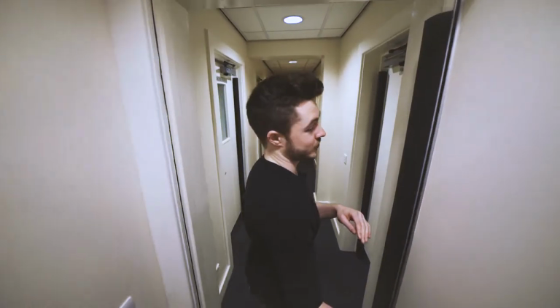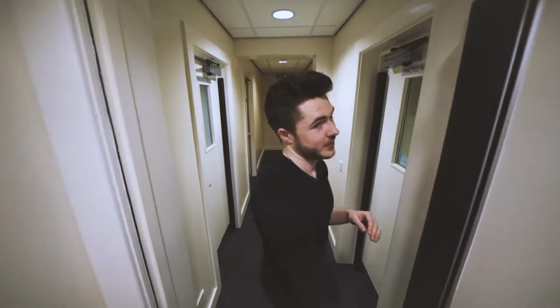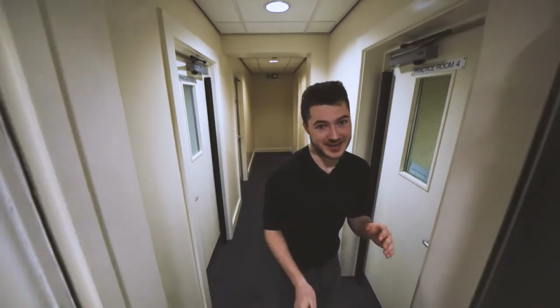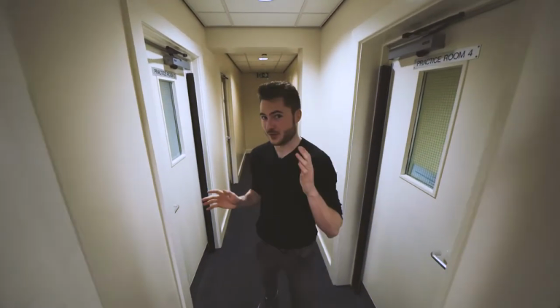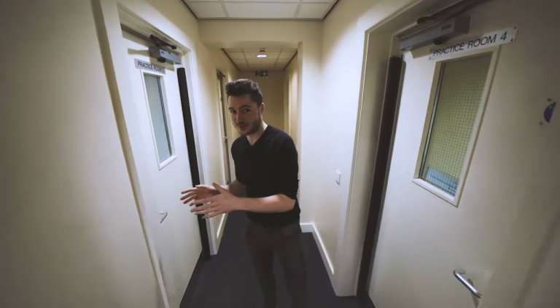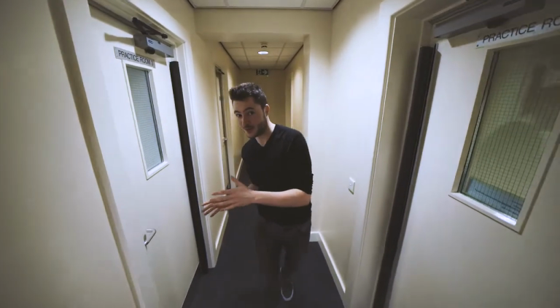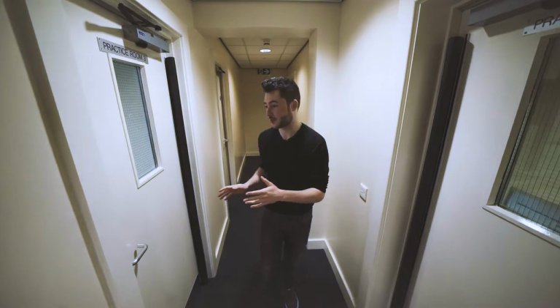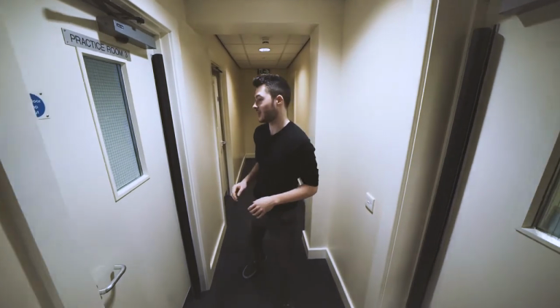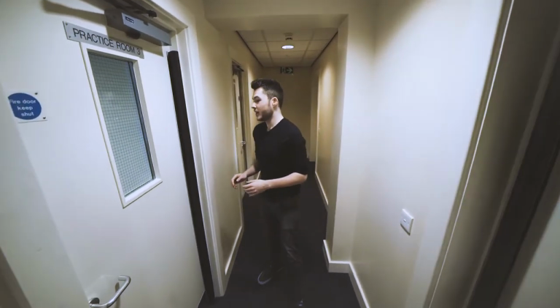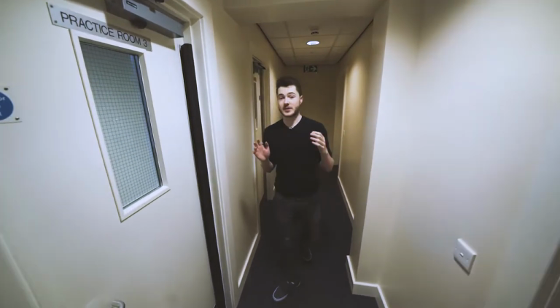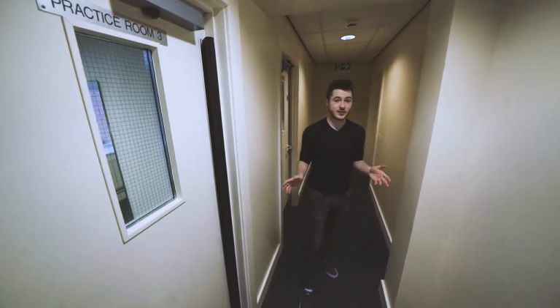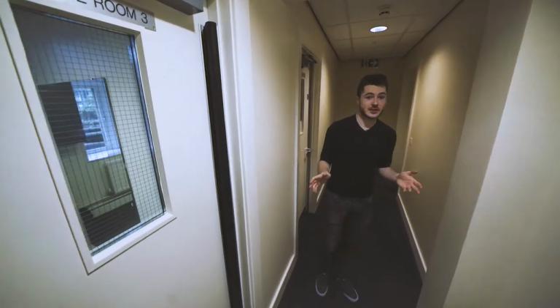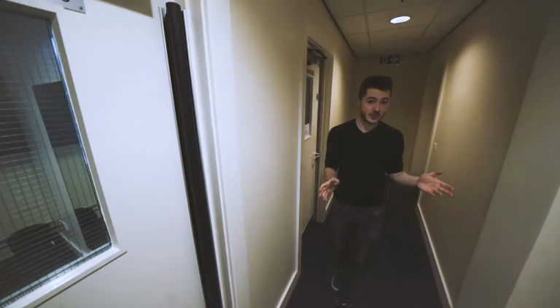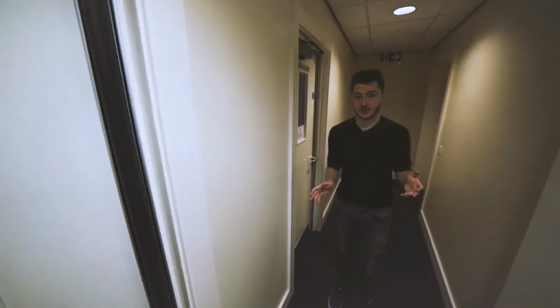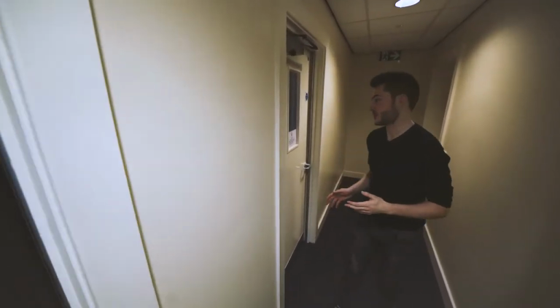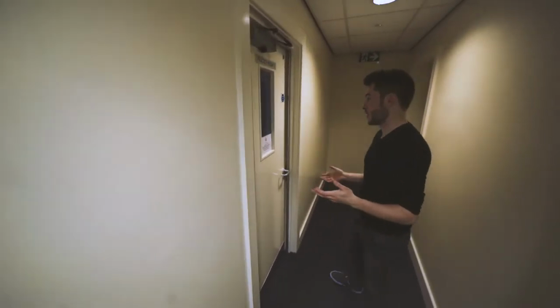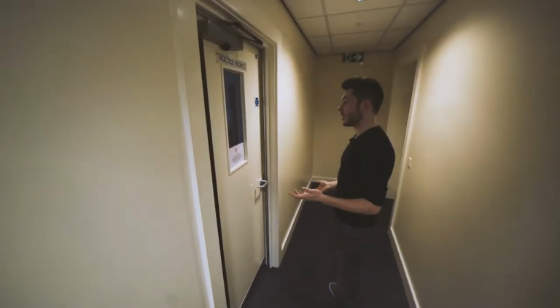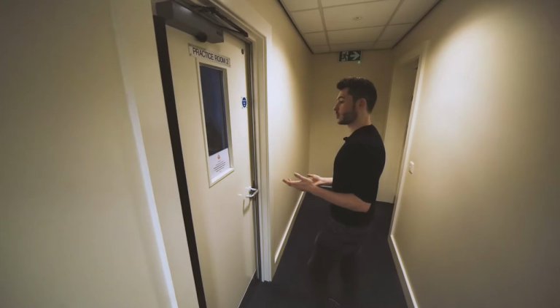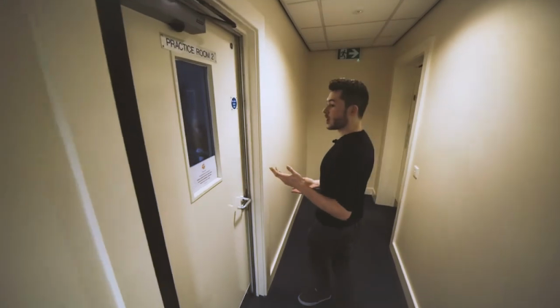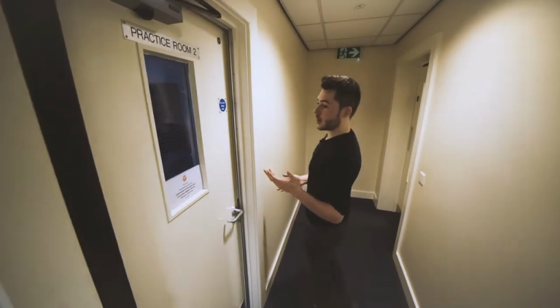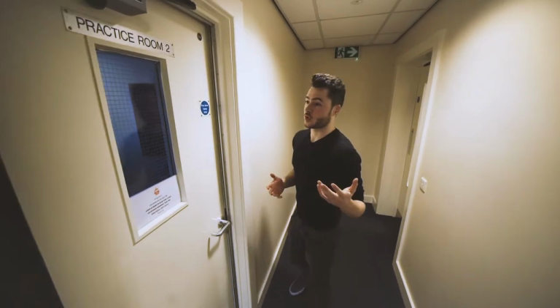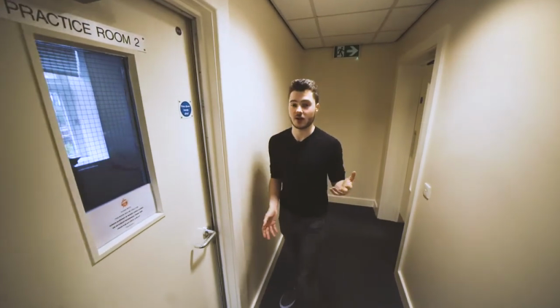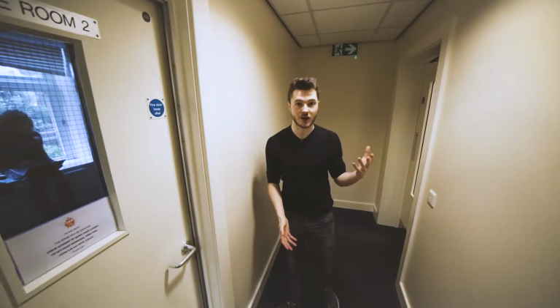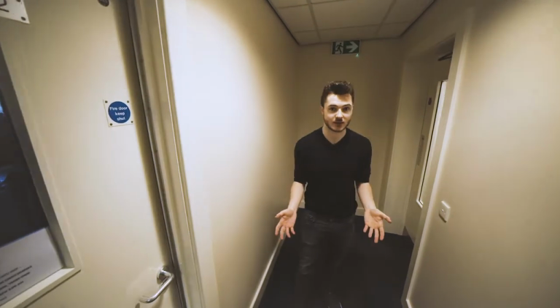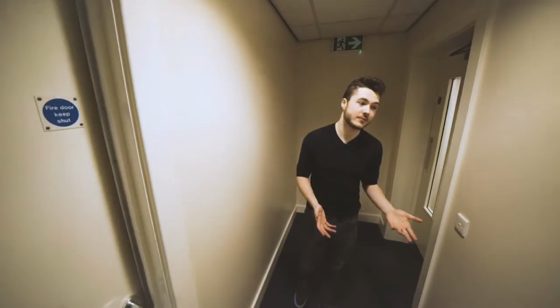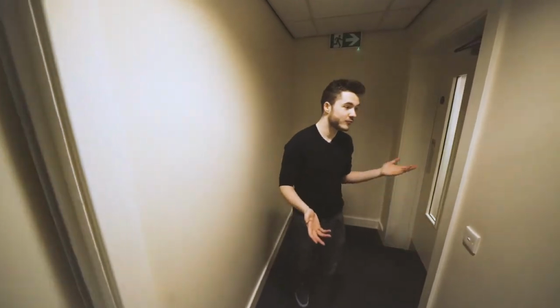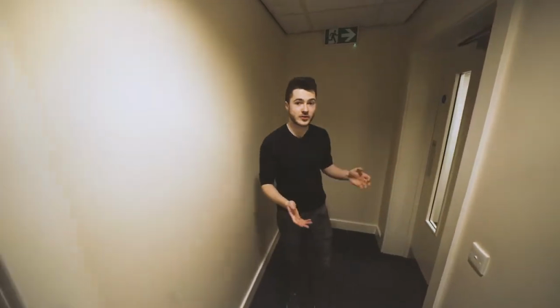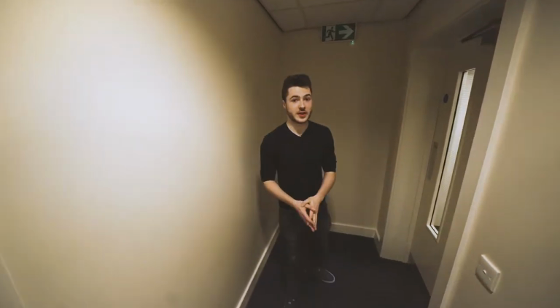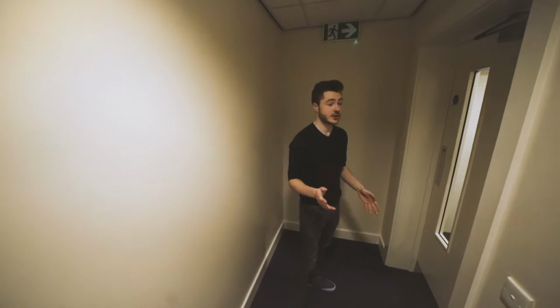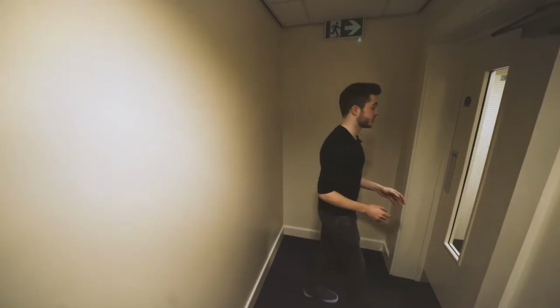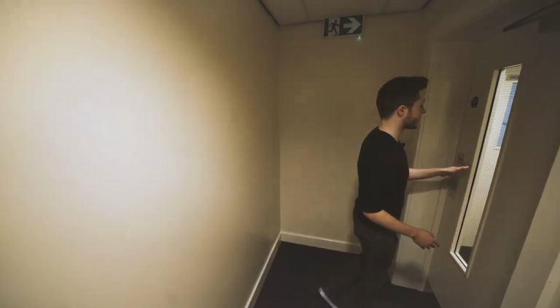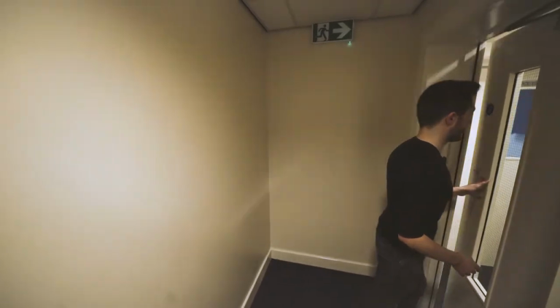As you can hear, this is where most of the practice rooms are. Most of these practice rooms have upright pianos, which is where everyone's practicing at the moment. You can come in here and practice clarinet, whatever instrument you play — there are a lot of singers that practice down here too.